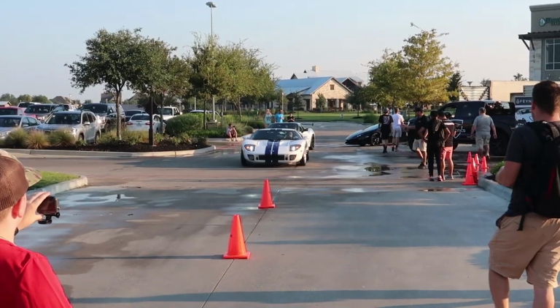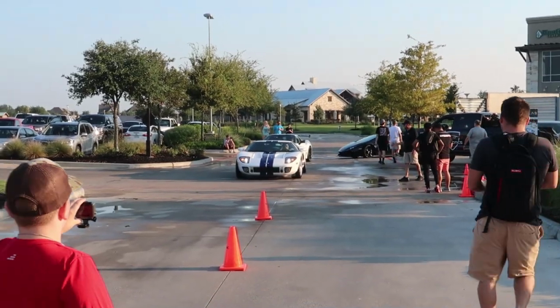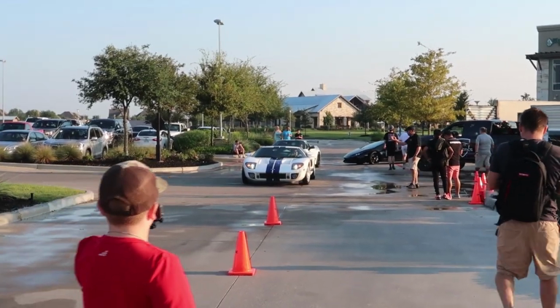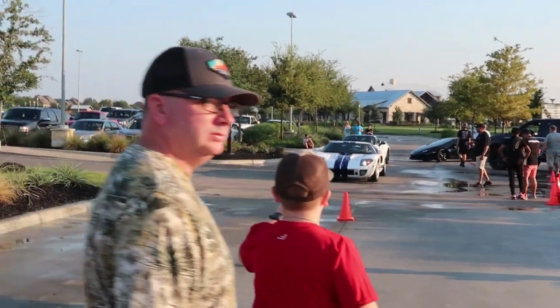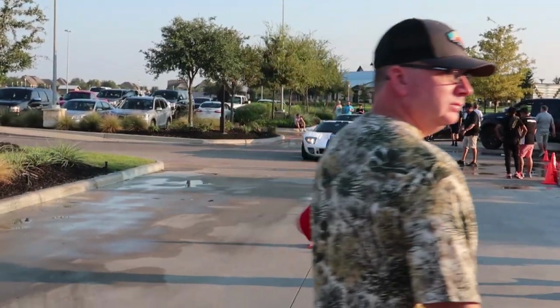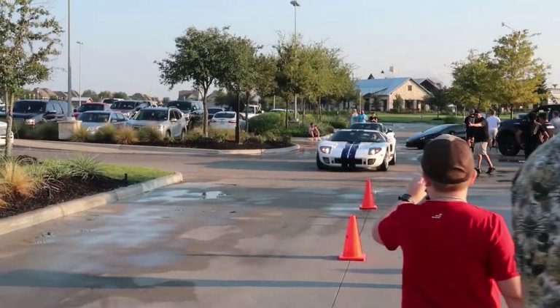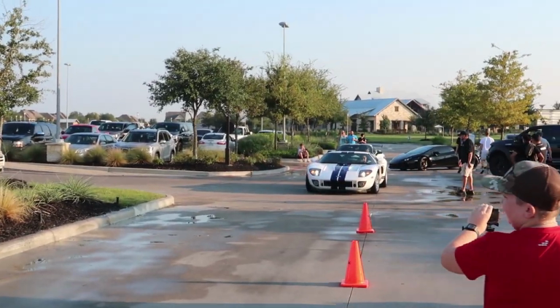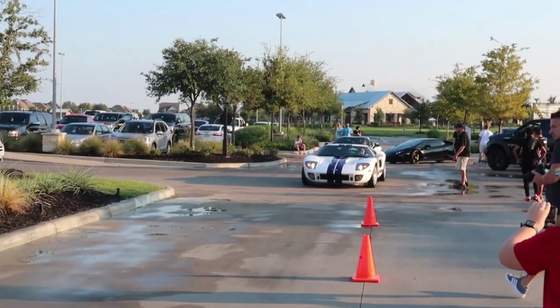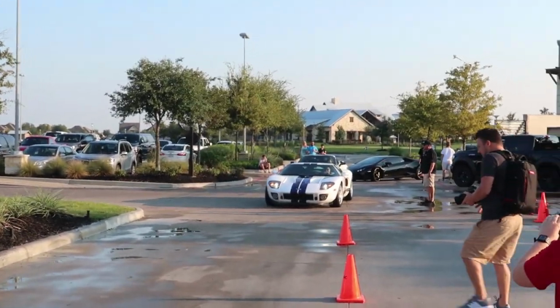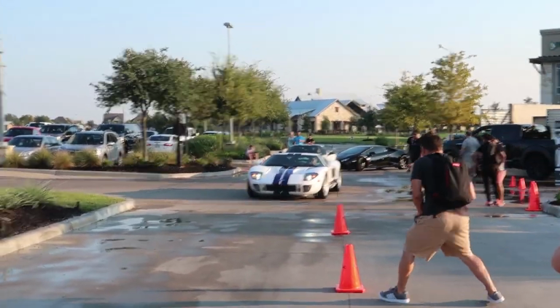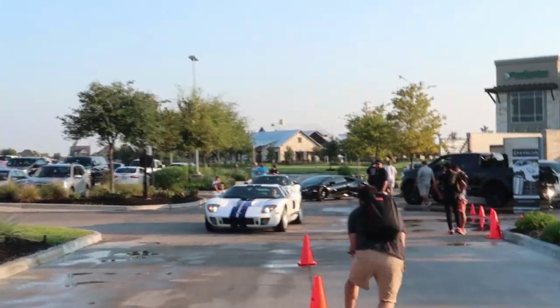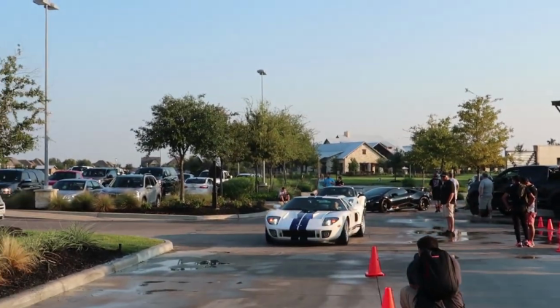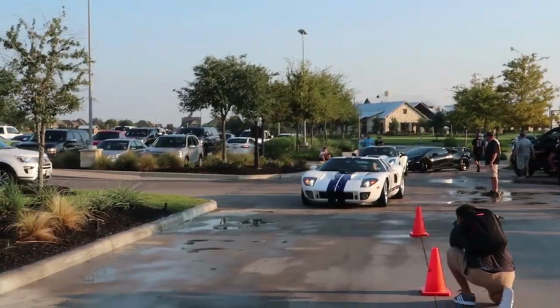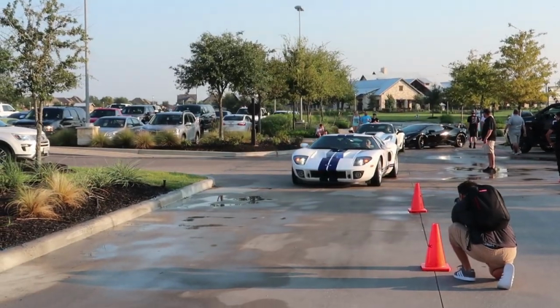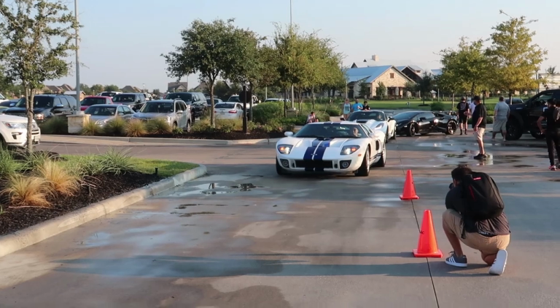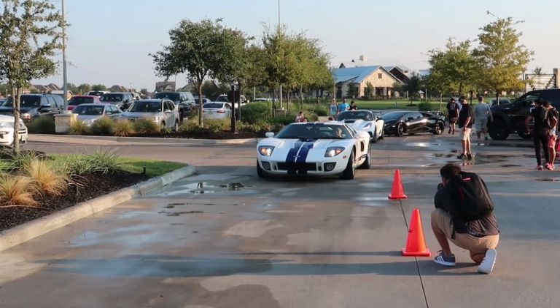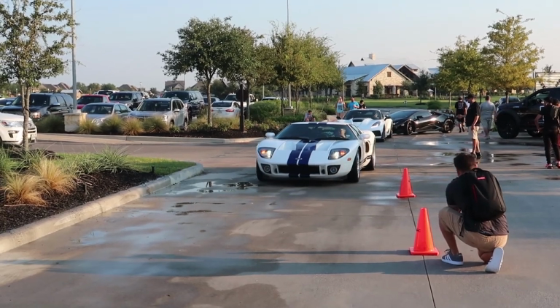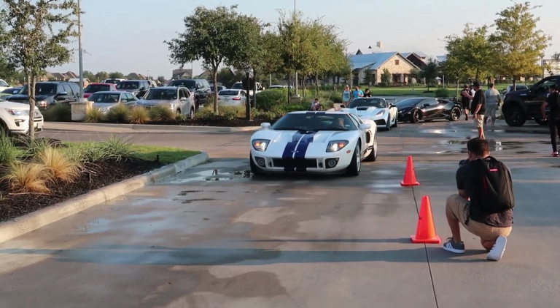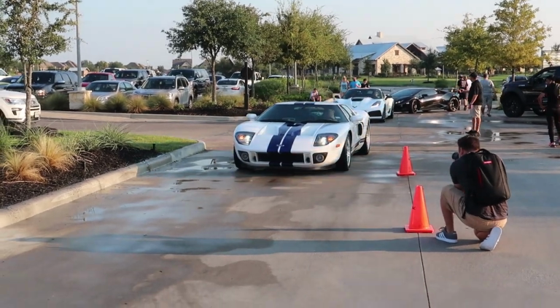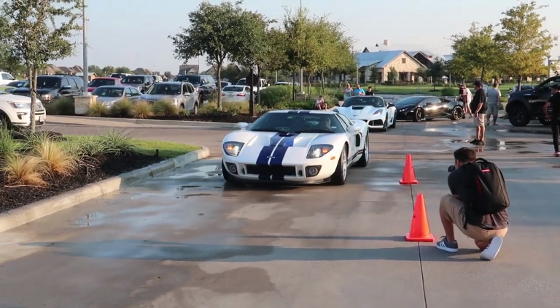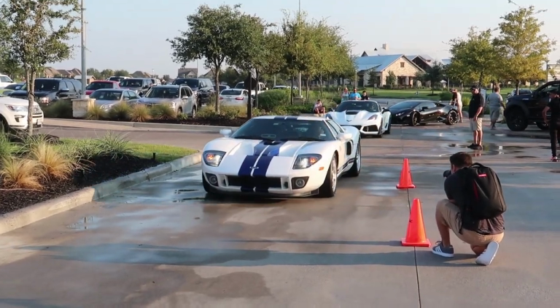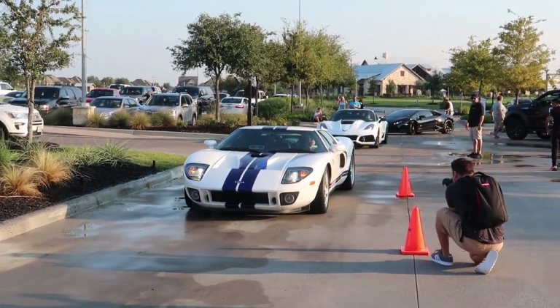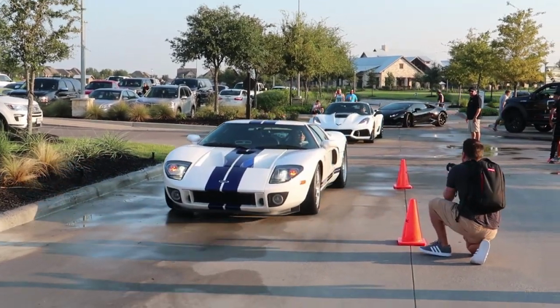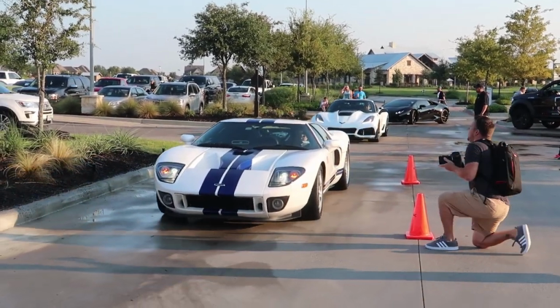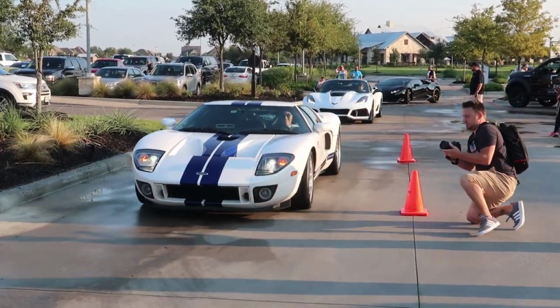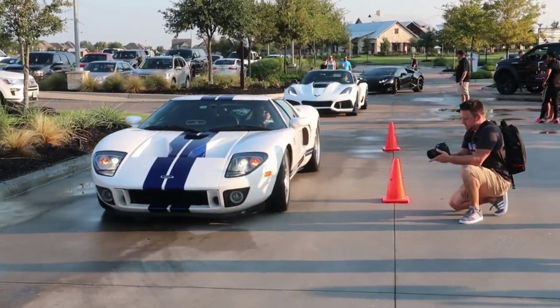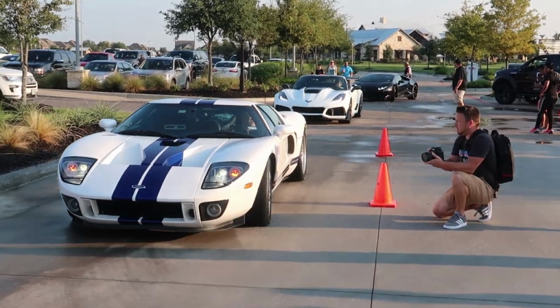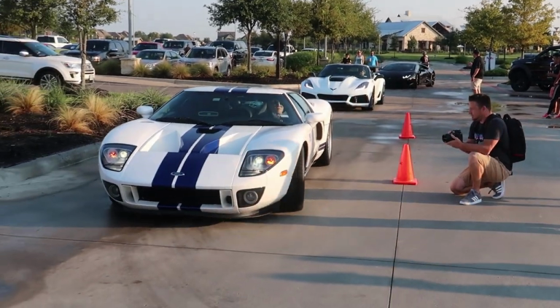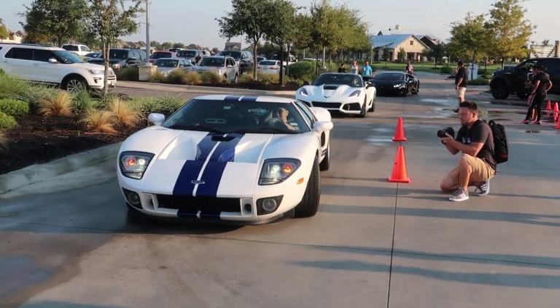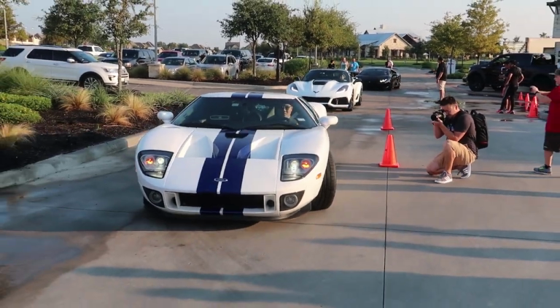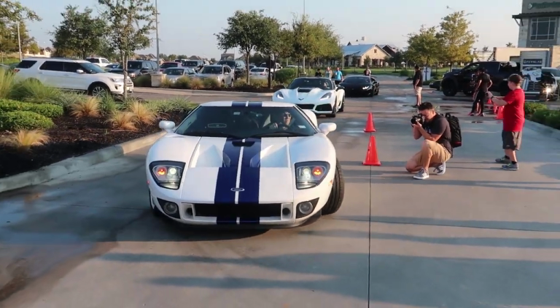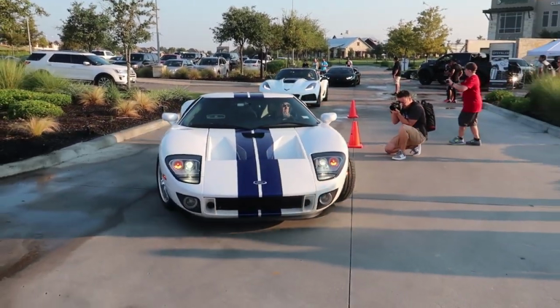This show is really kicking off. We got a Ford GT, a new ZR1, and a Huracan Performante. Haven't seen any of these driving around here so they must have made the drive from other places to come check out this show. Very cool.